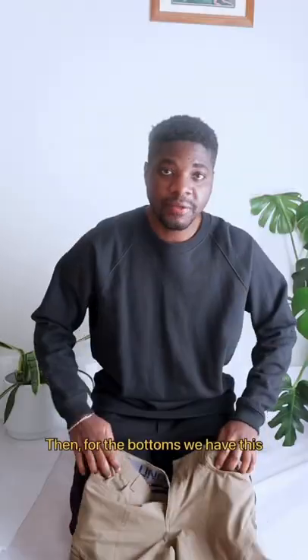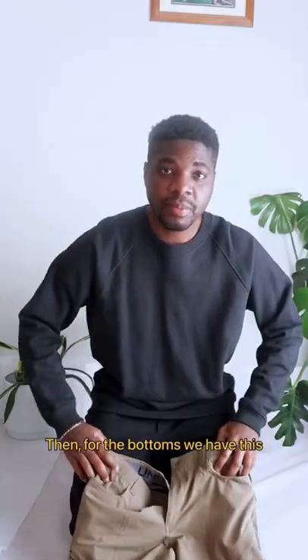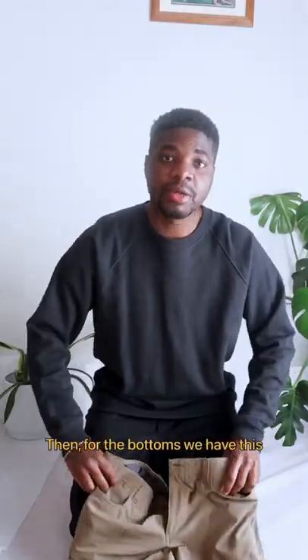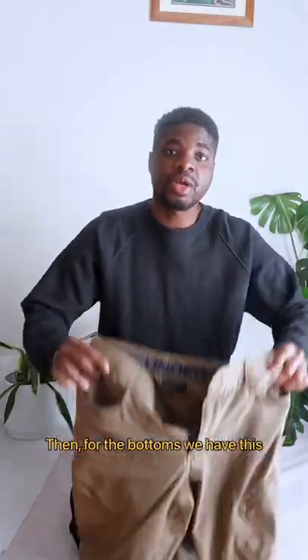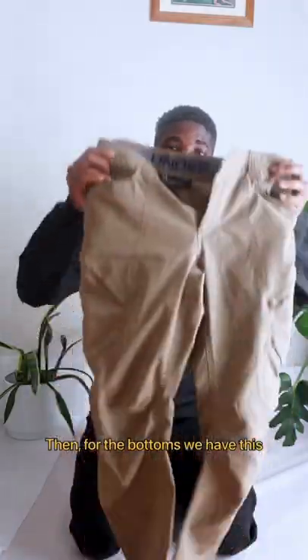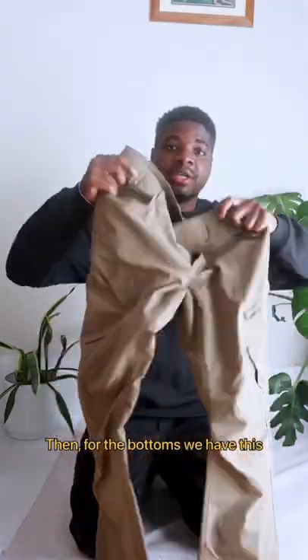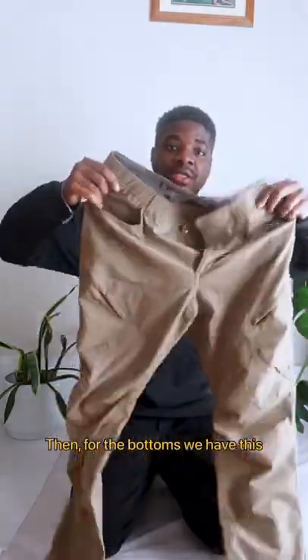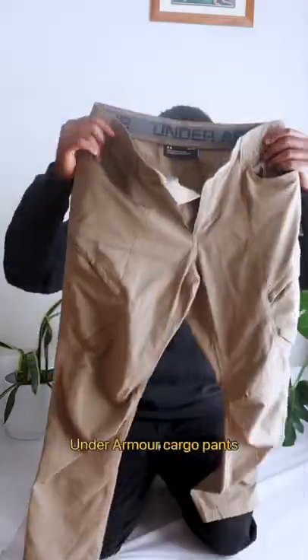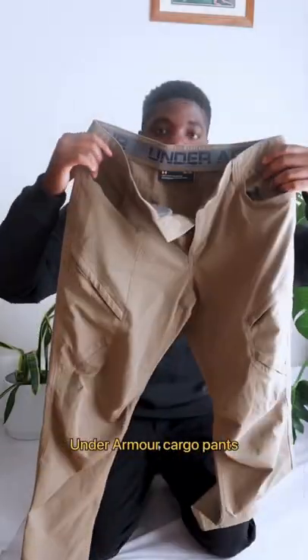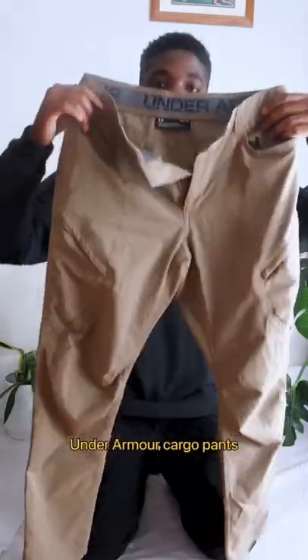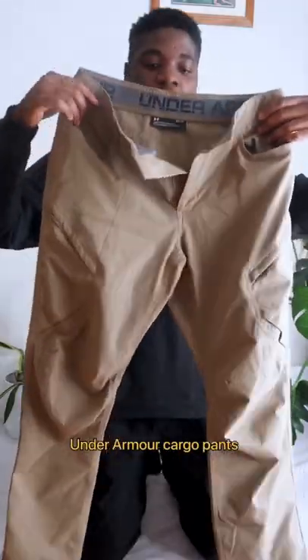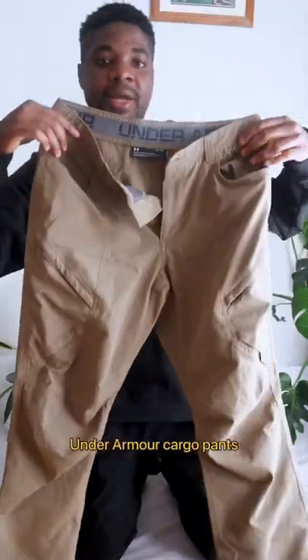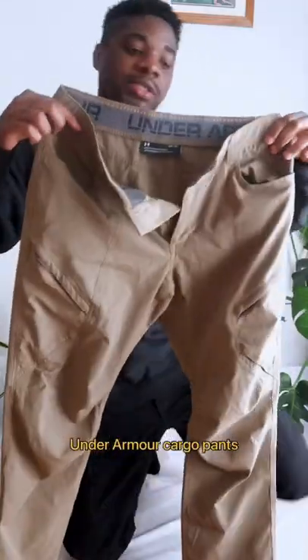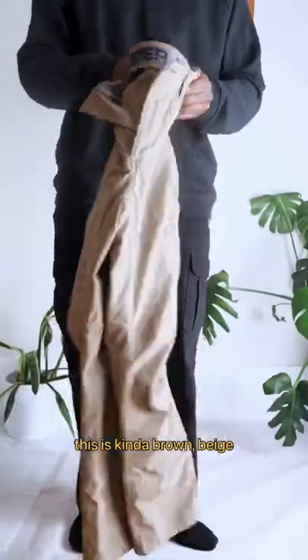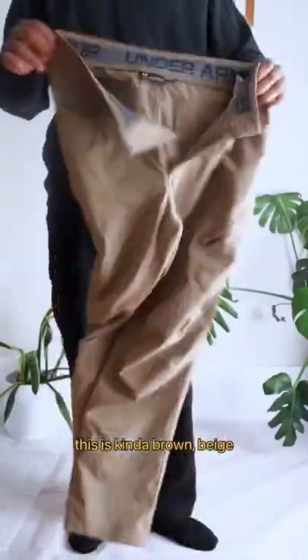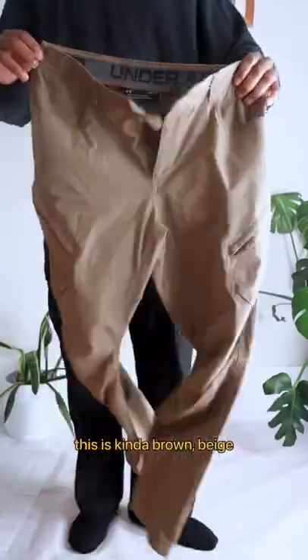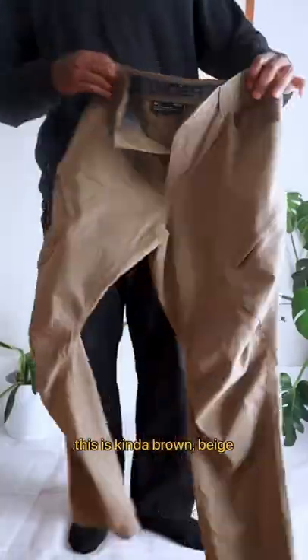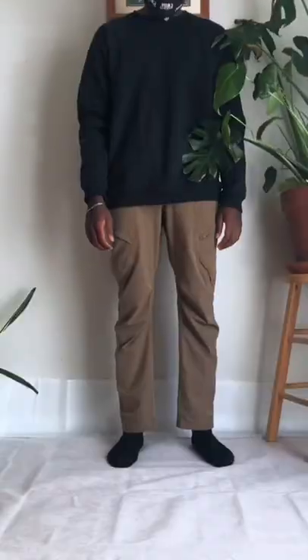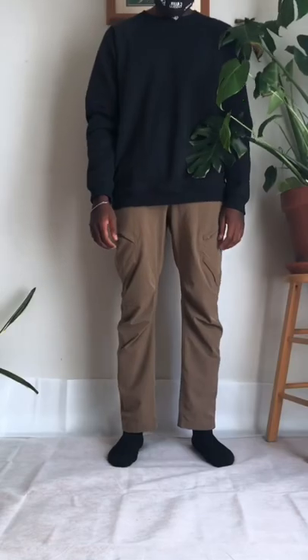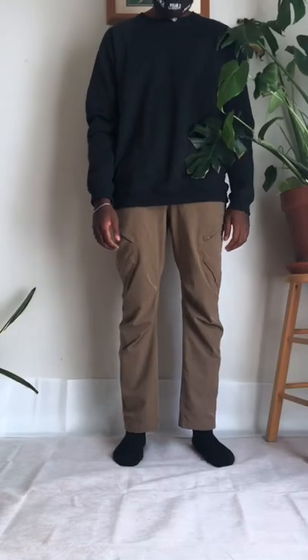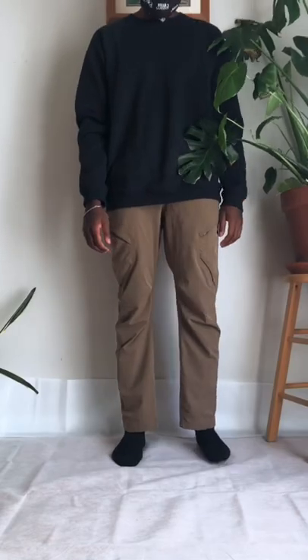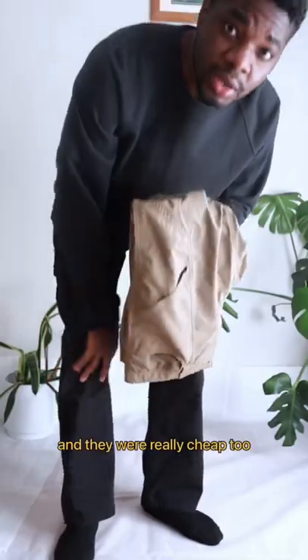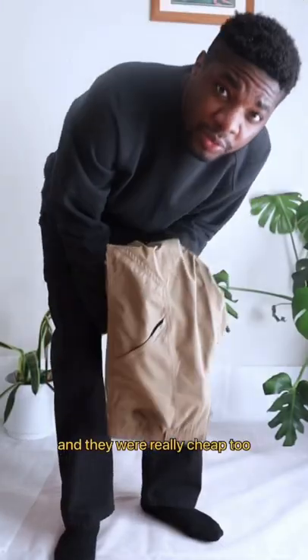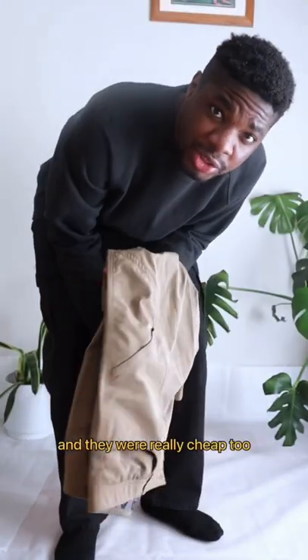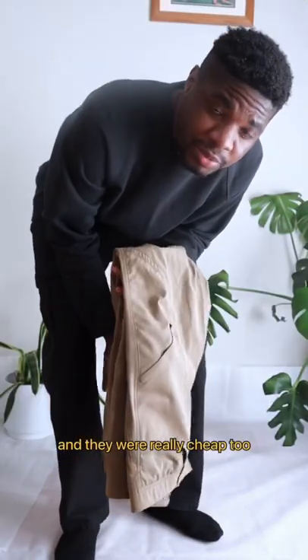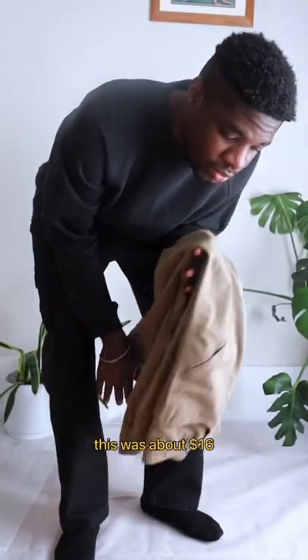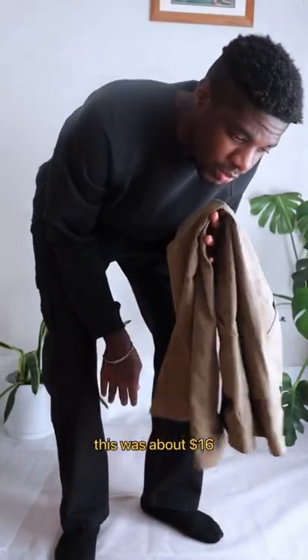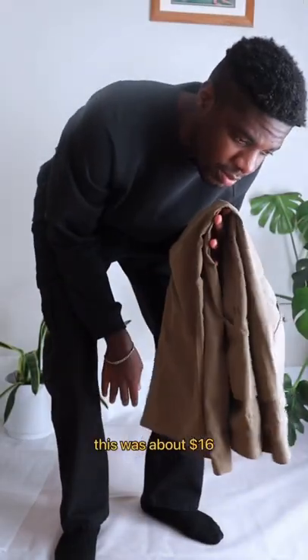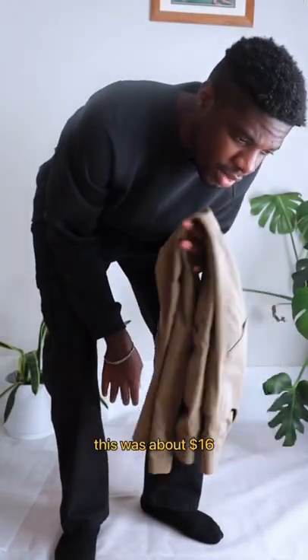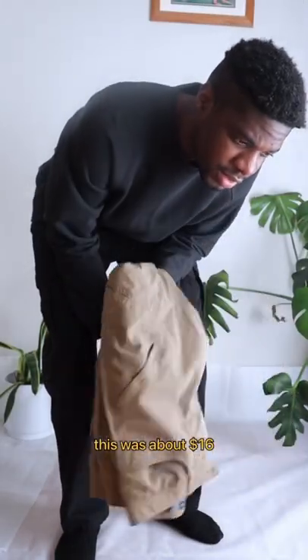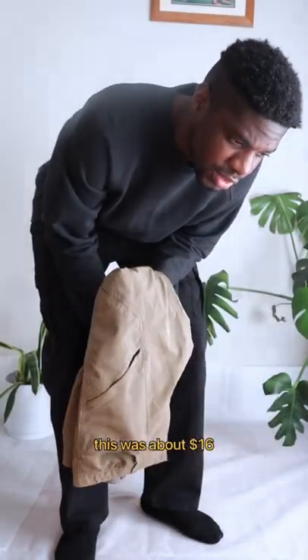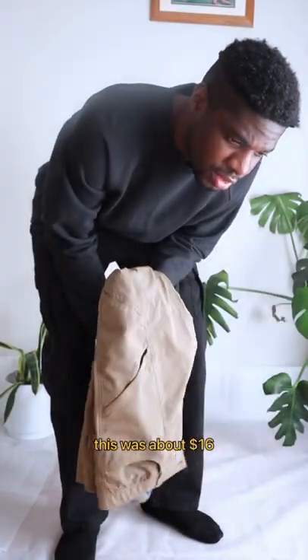Then for the bottoms we have these Under Armour cargo pants. This is kind of brown, beige. And they were really cheap too — this was about $16.00.